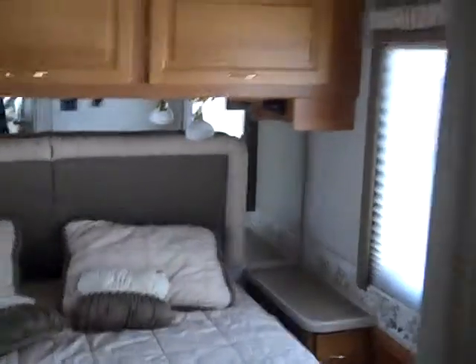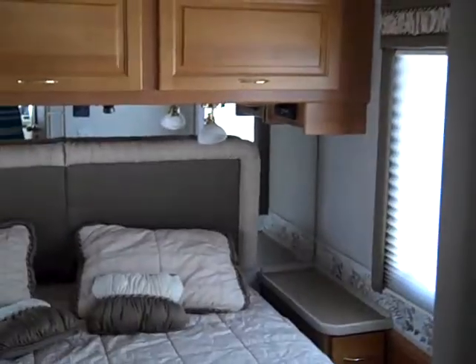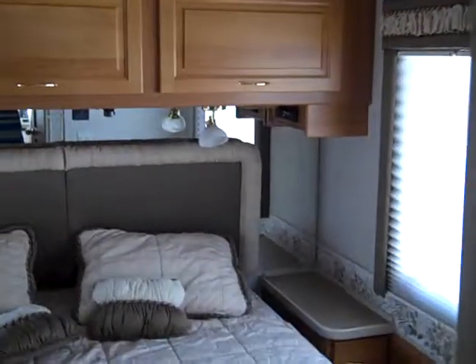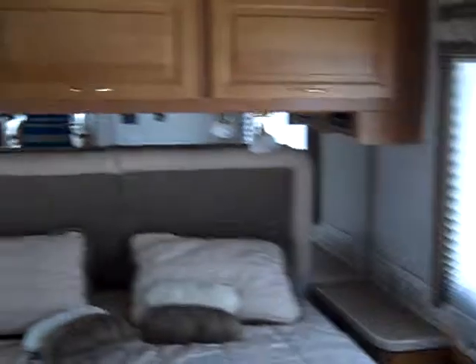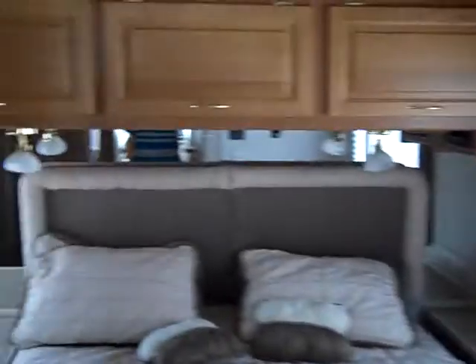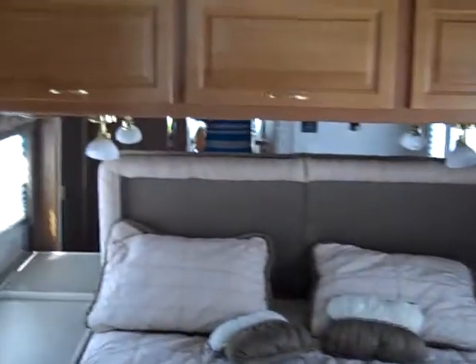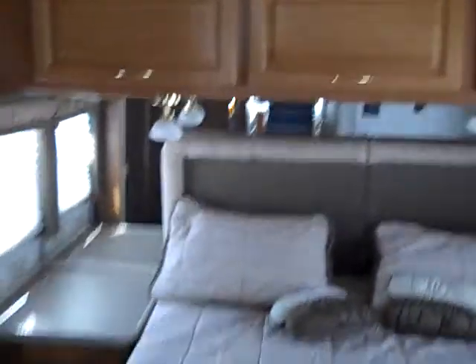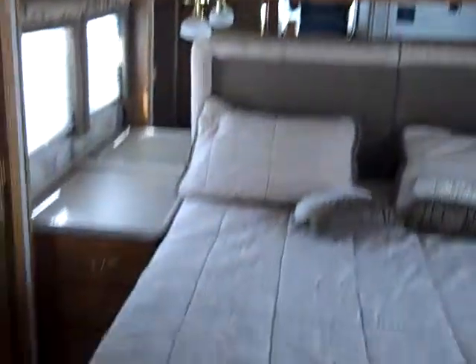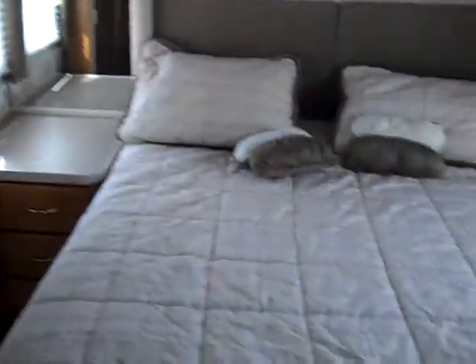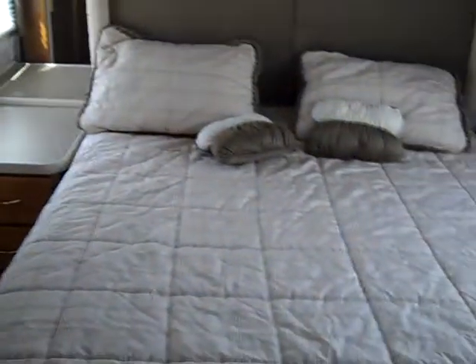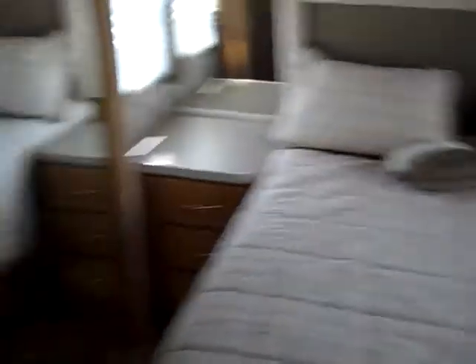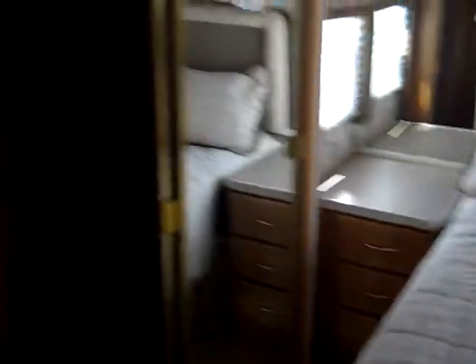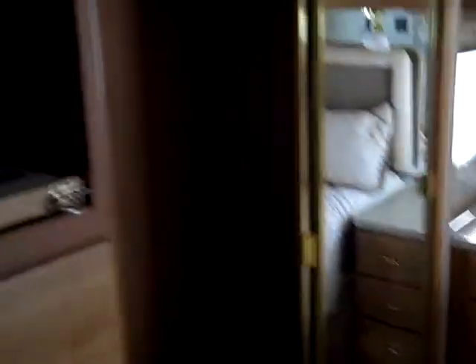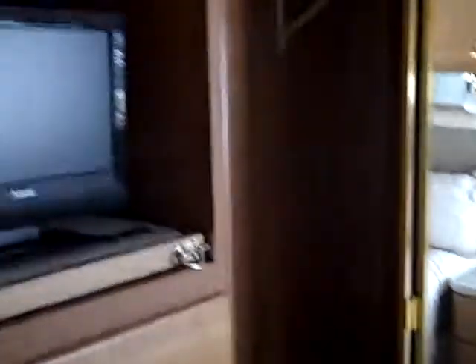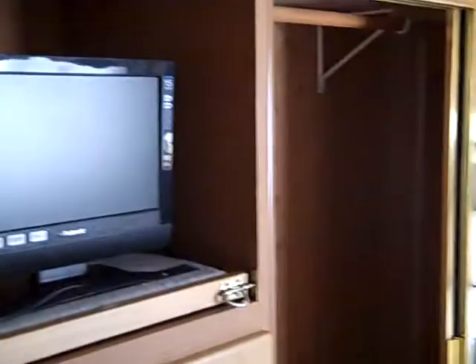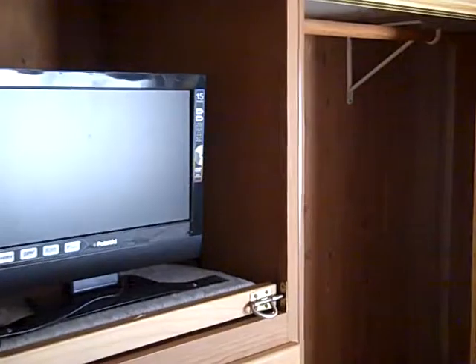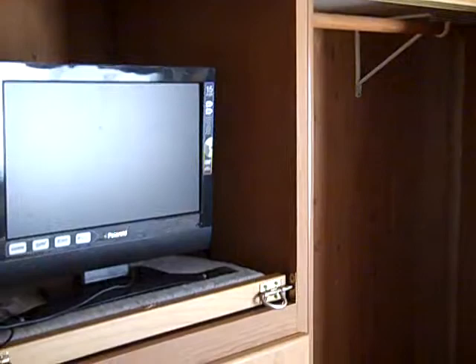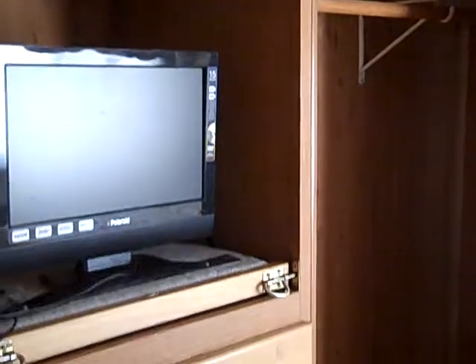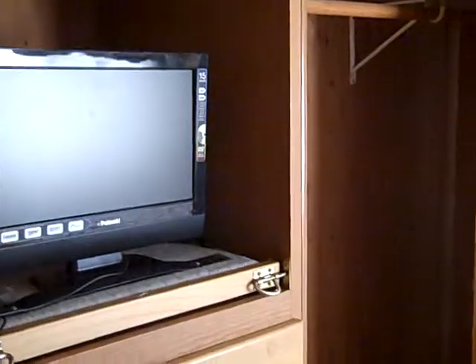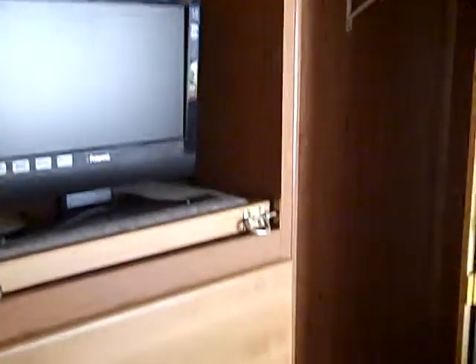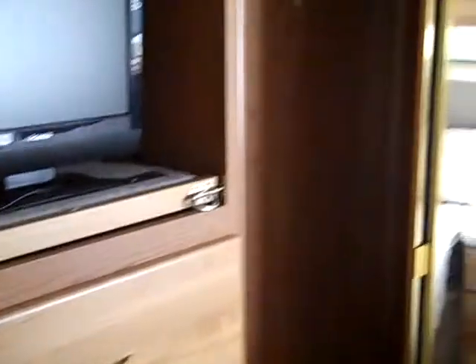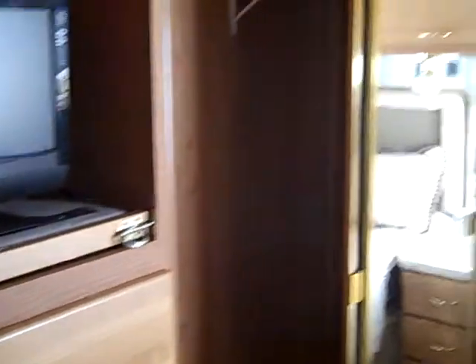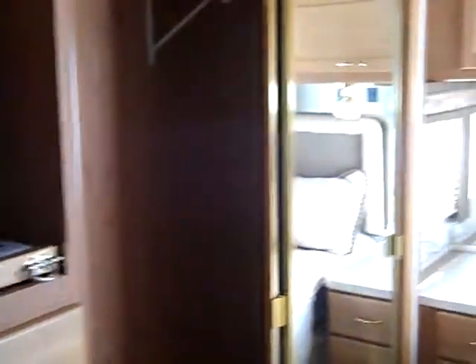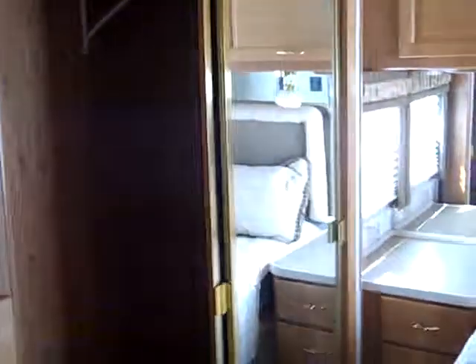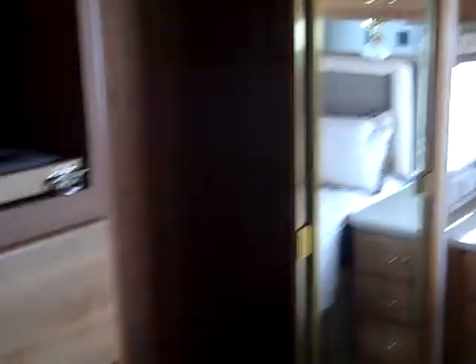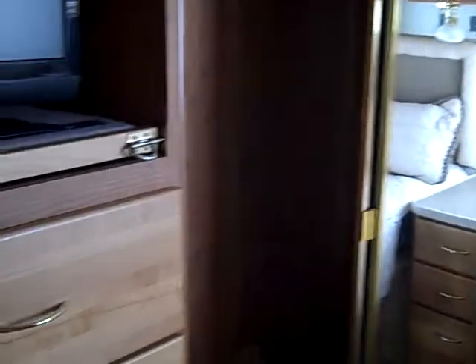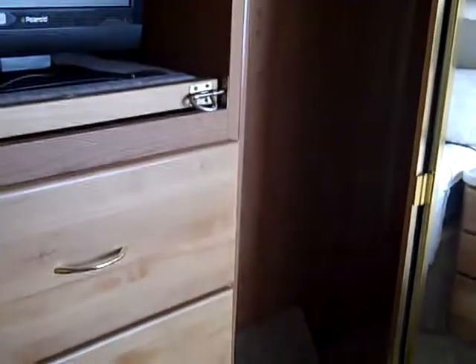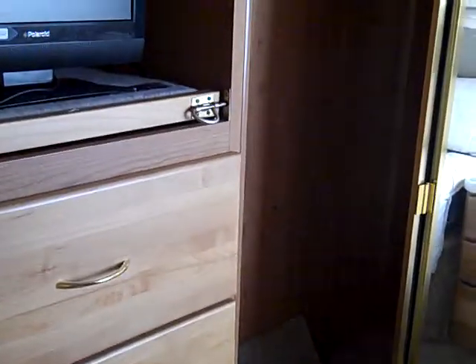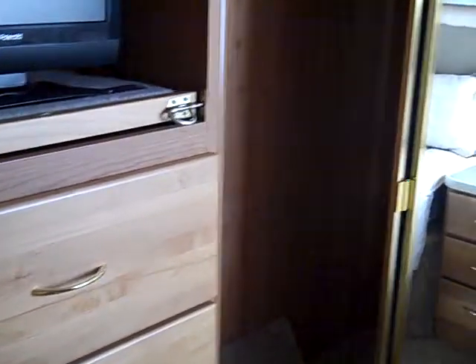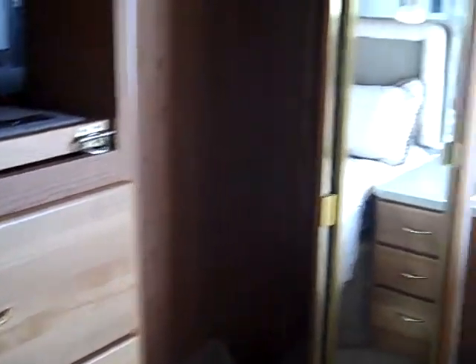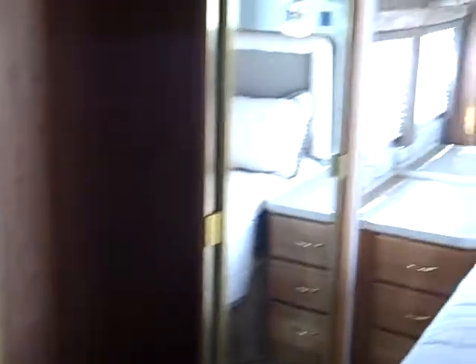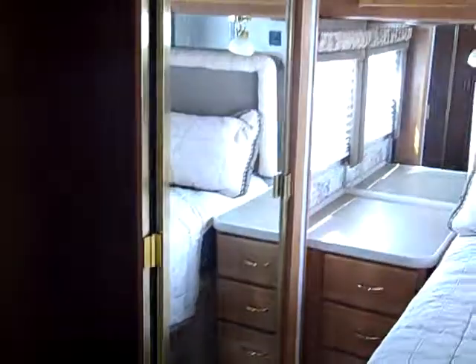You'll notice the bed in this unit faces north-south, but it does have a slide-out. You've got a TV in the bedroom, and your wardrobe and drawer space here in the bedroom is on your slide-out.